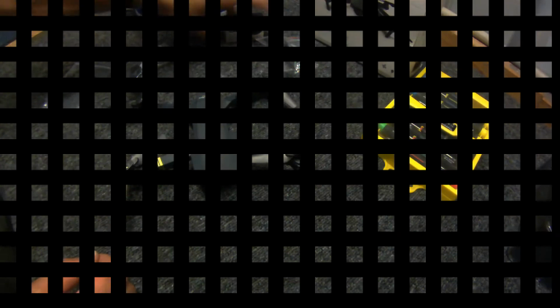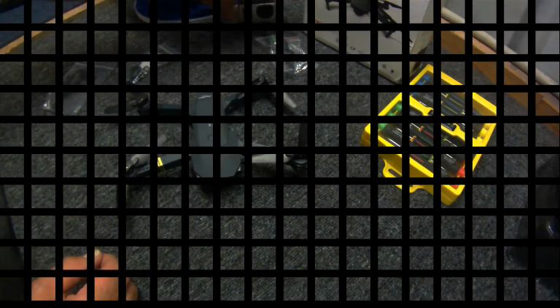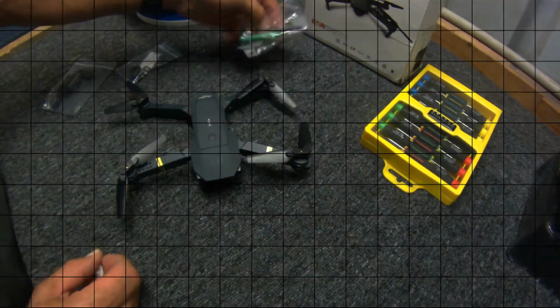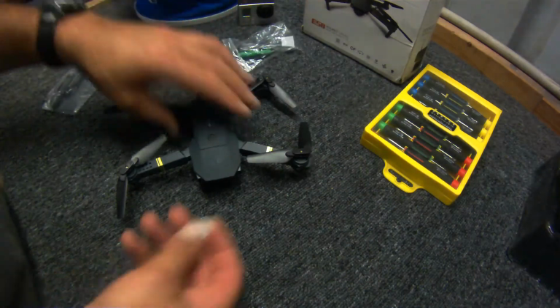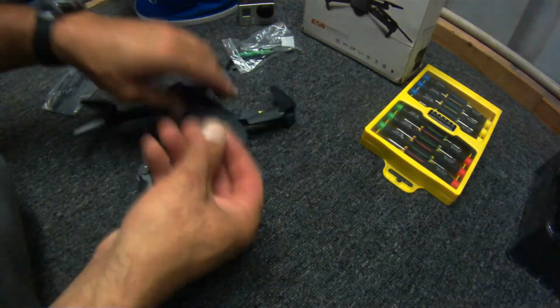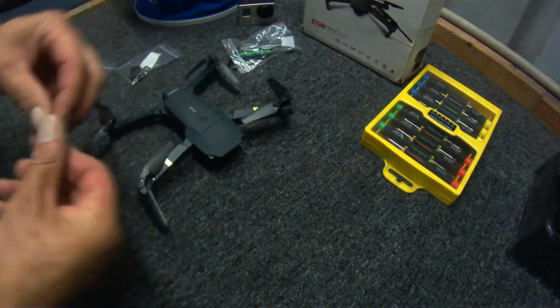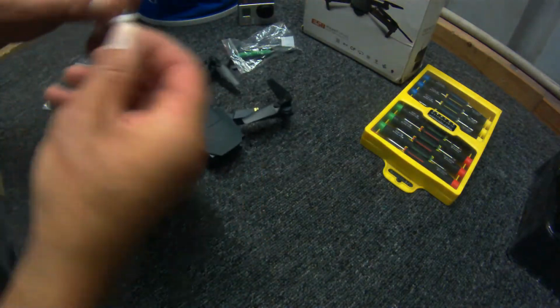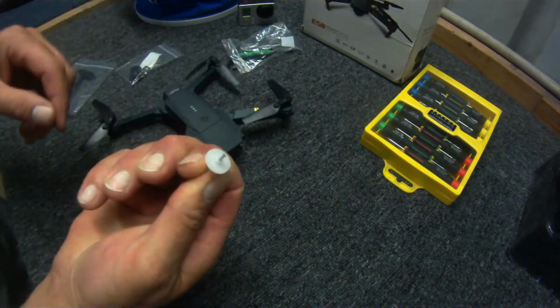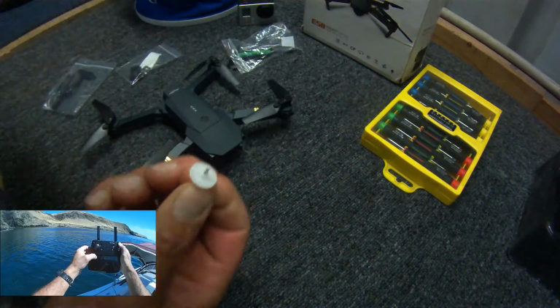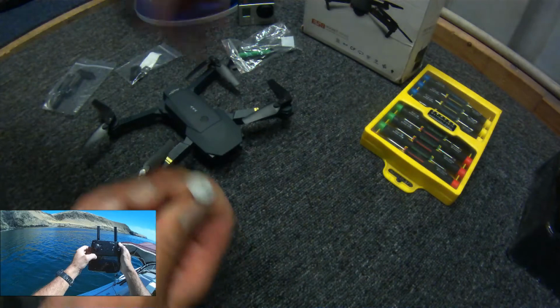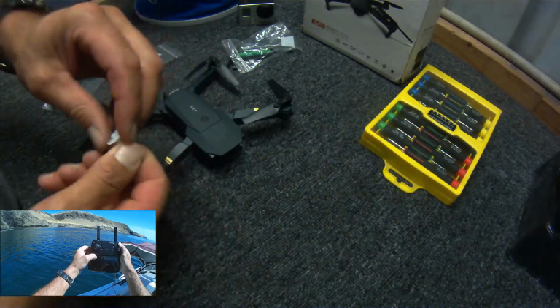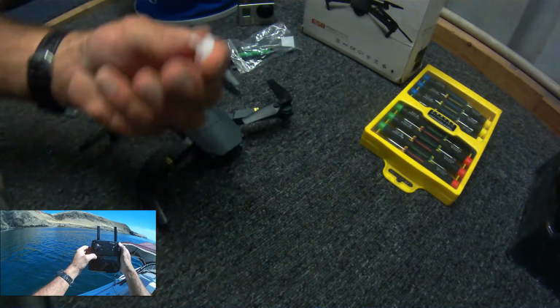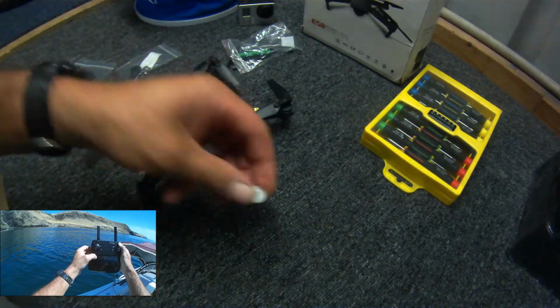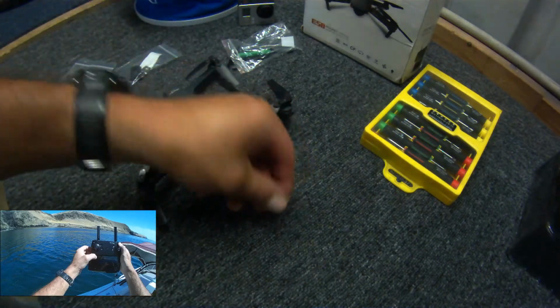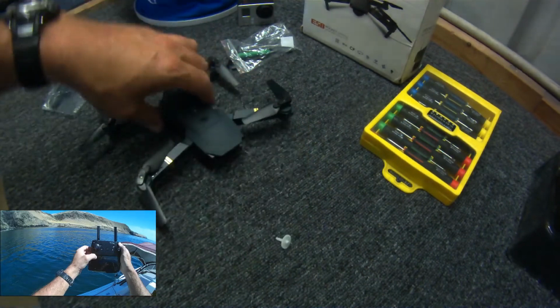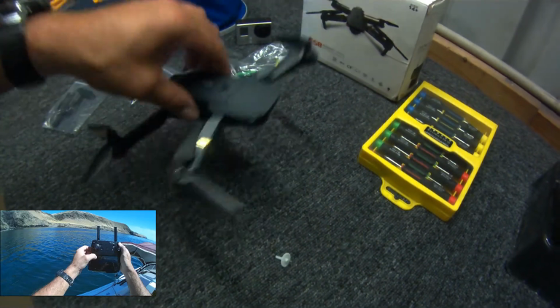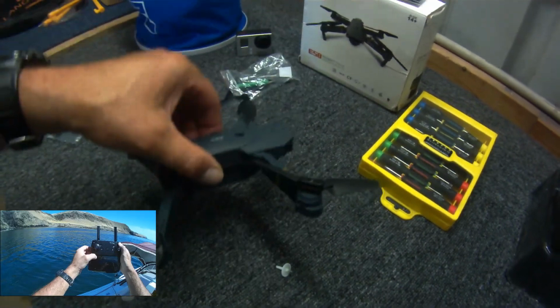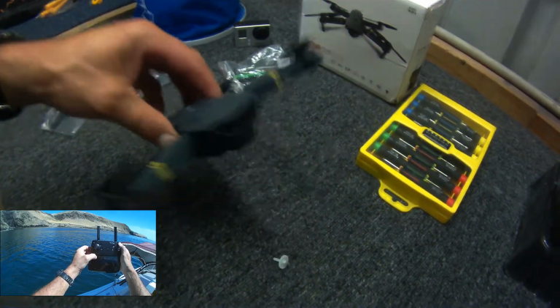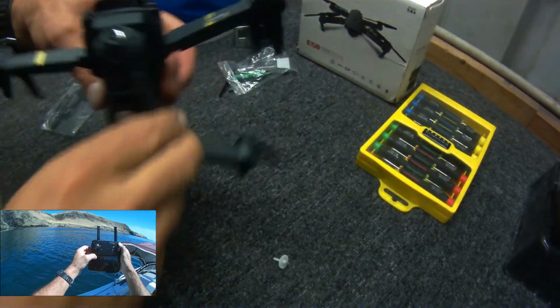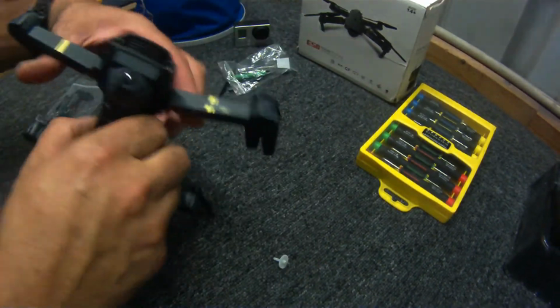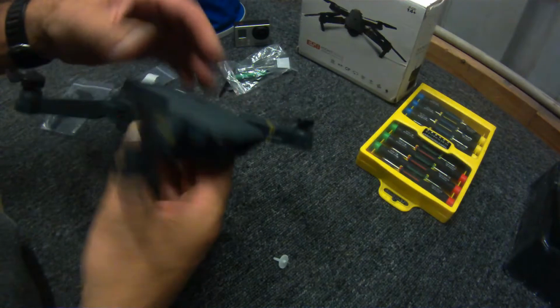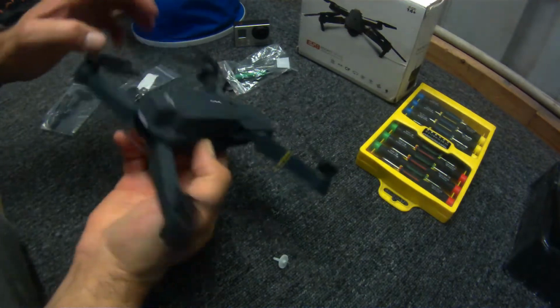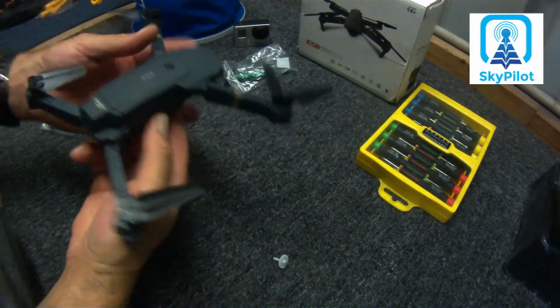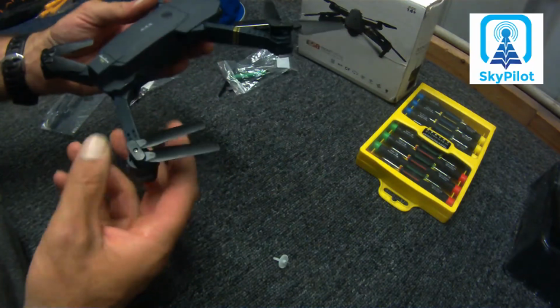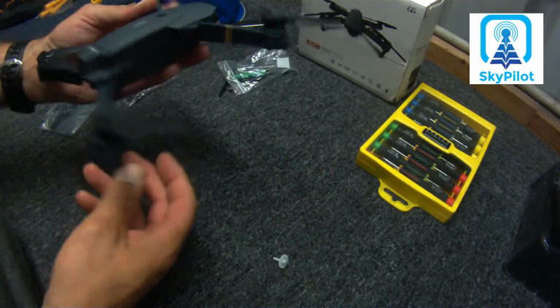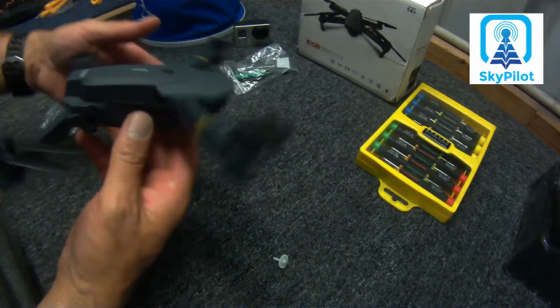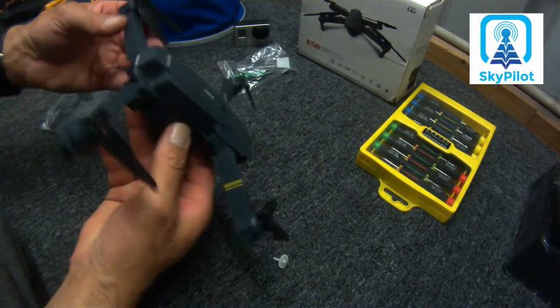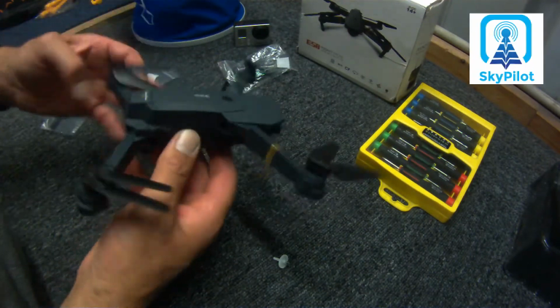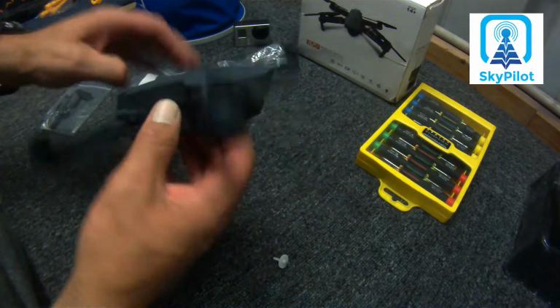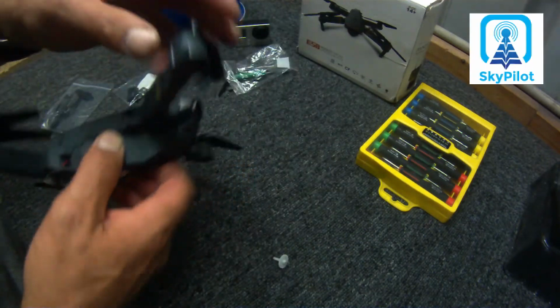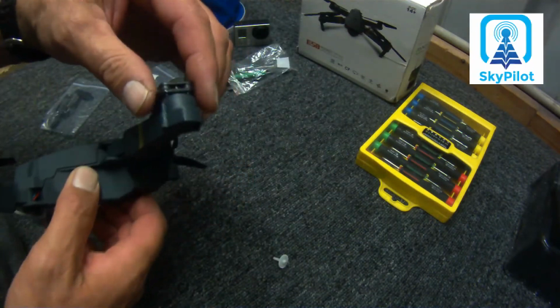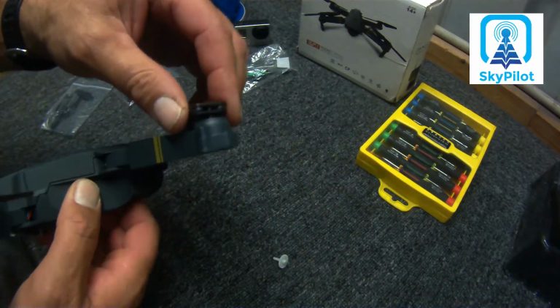Howdy folks, how you going? Well, it's arrived - my new gear shaft thingy. Cog, rigging for my e-drone. So what I'm going to do in this video is, if you guys out there want to know how to fix one of these problems, stay tuned.